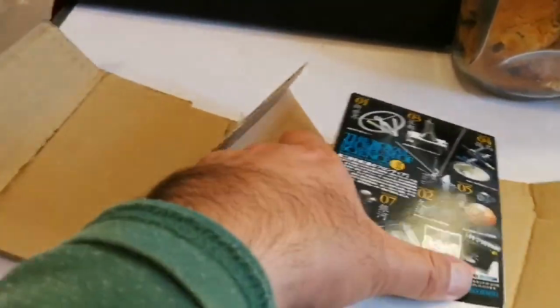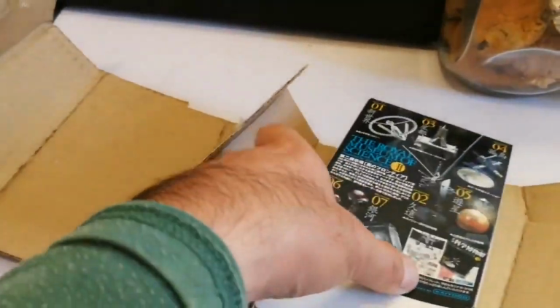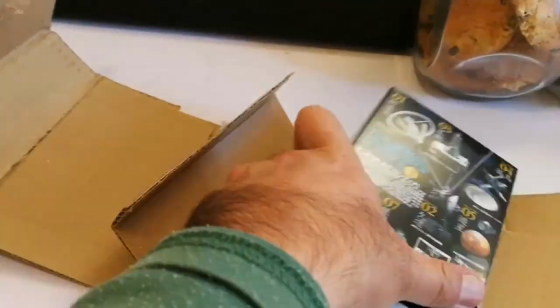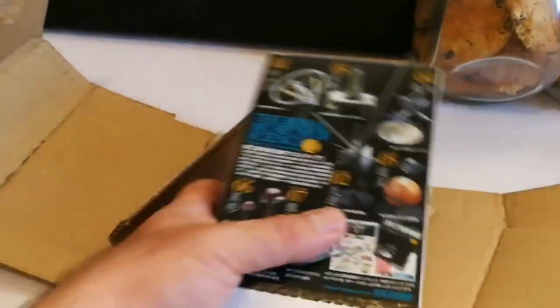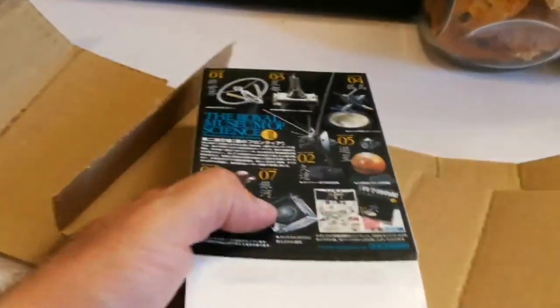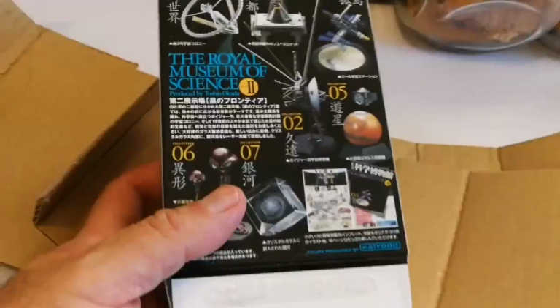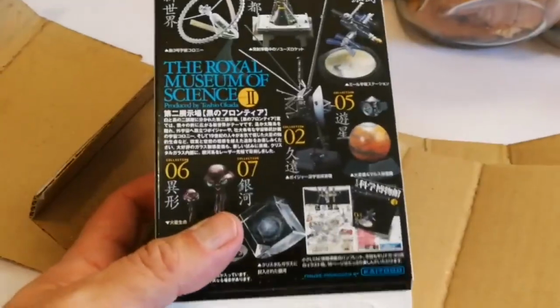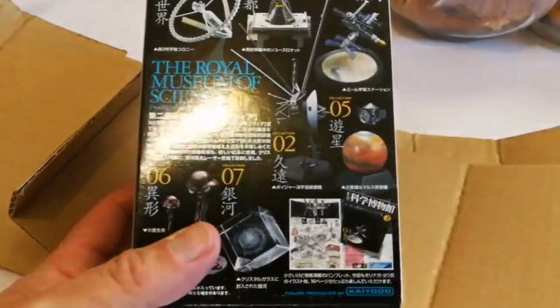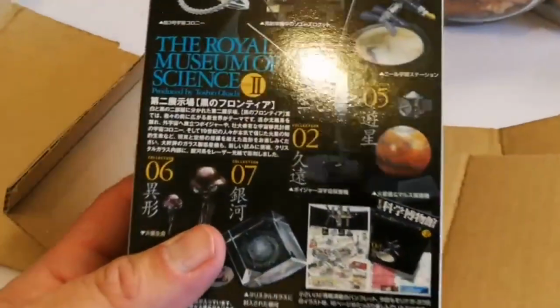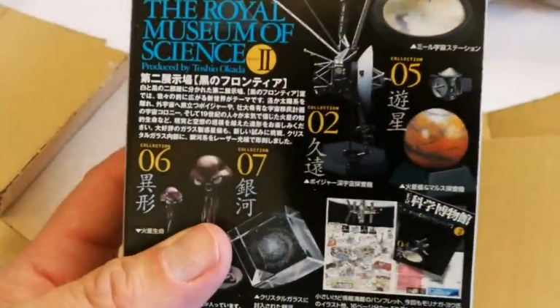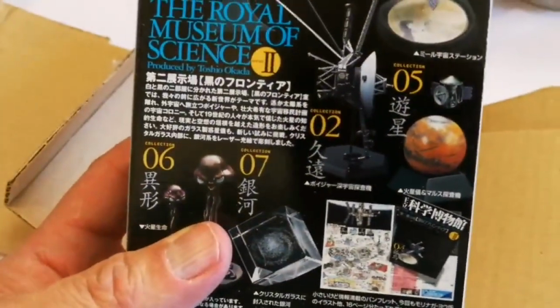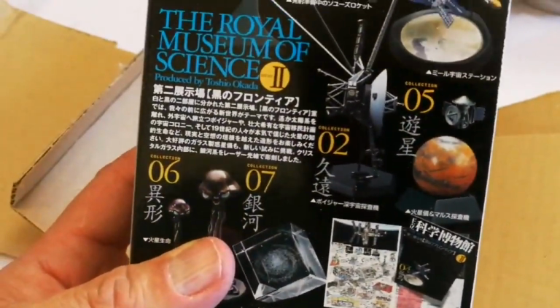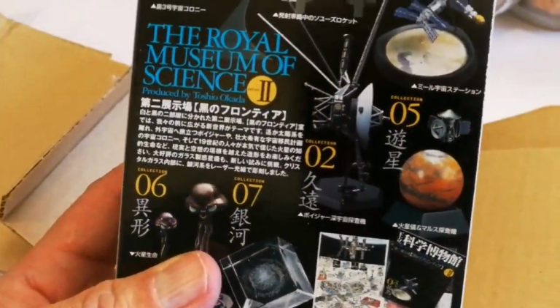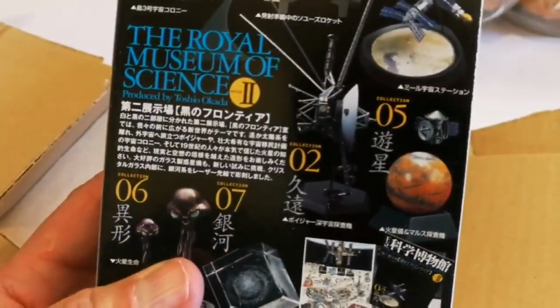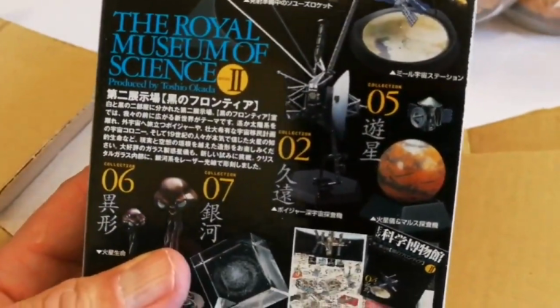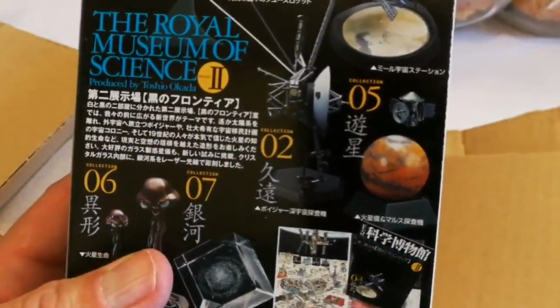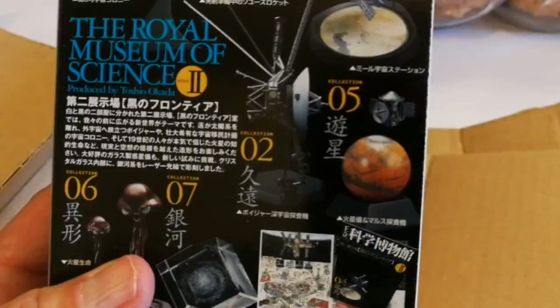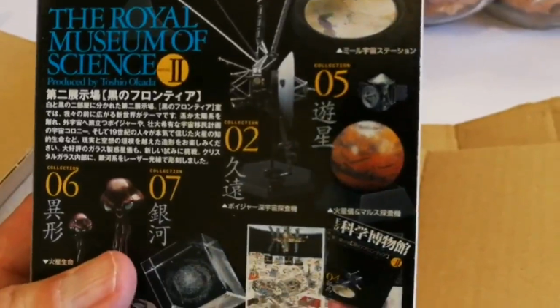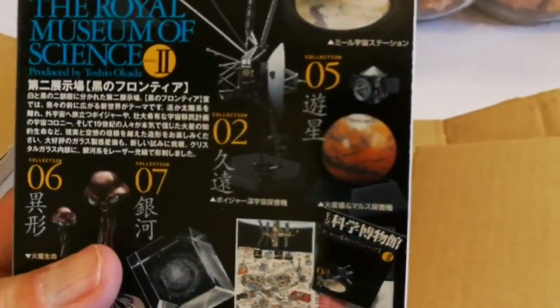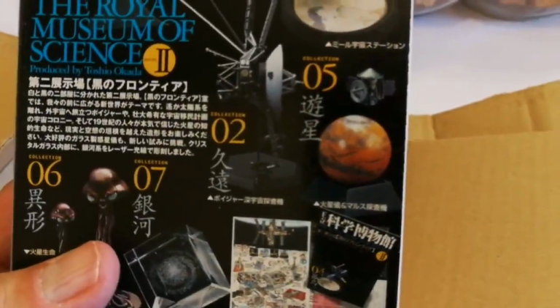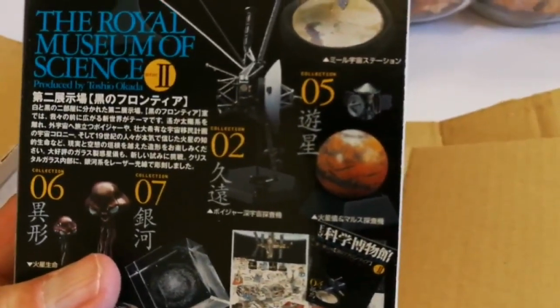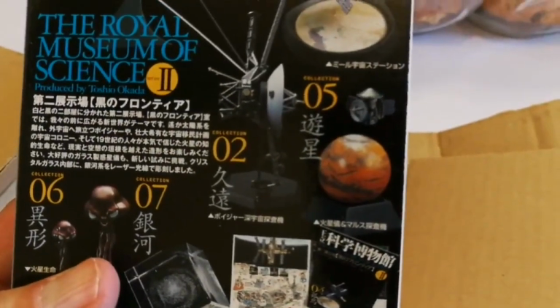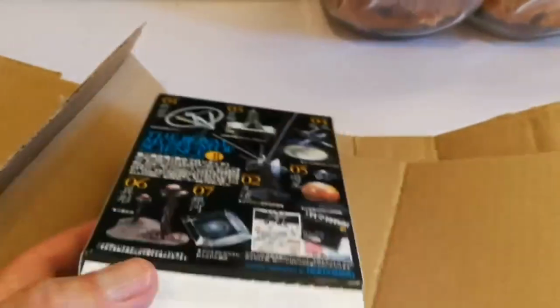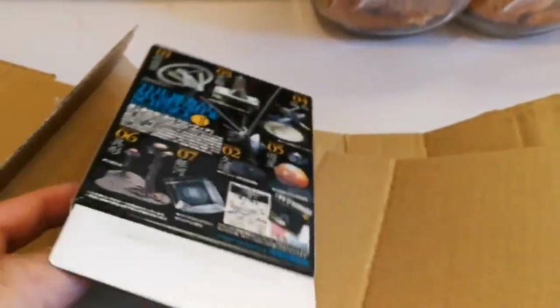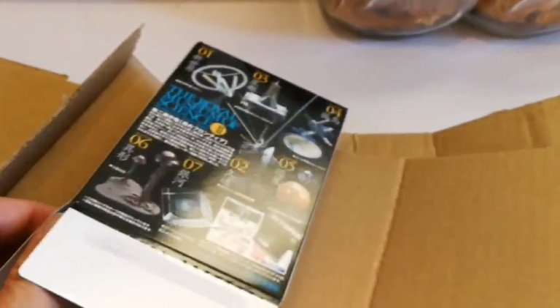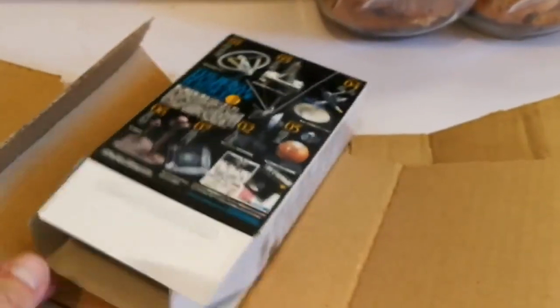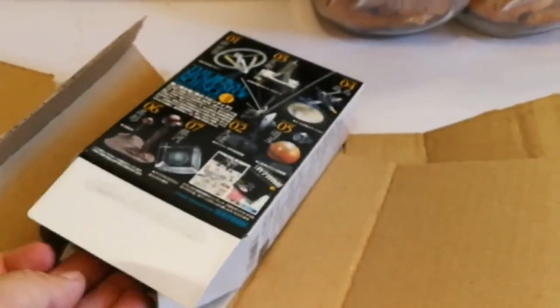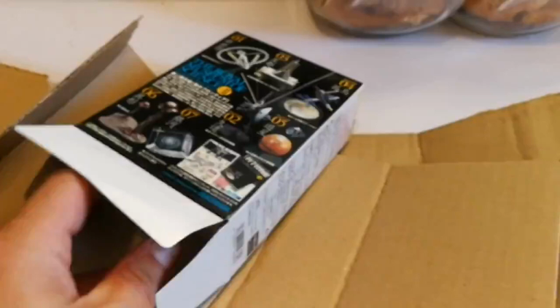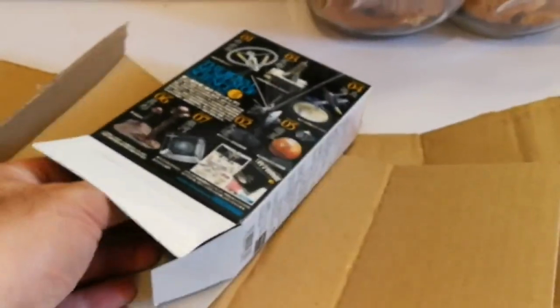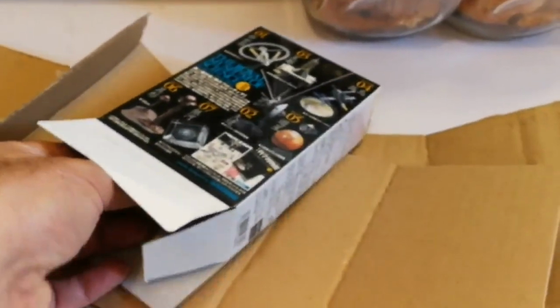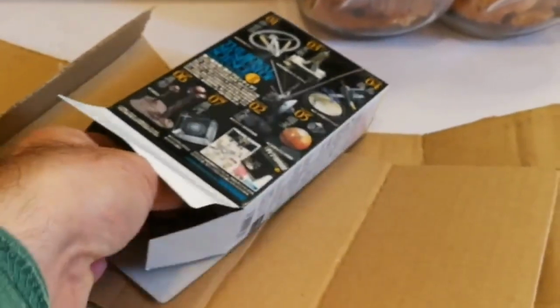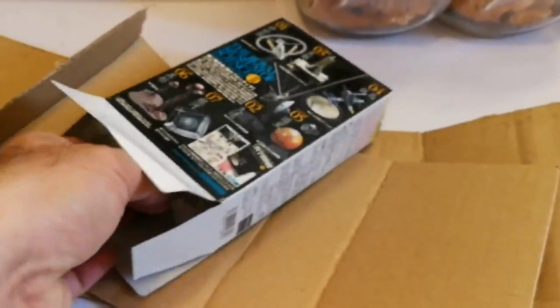I bought a — because I could not afford the big one, and it was very late to get it anyway, it could not reach me. I bought a little ball — a globe of the Mars.